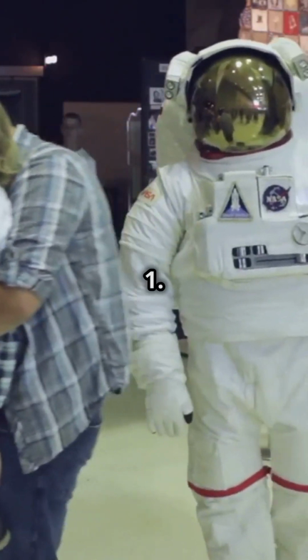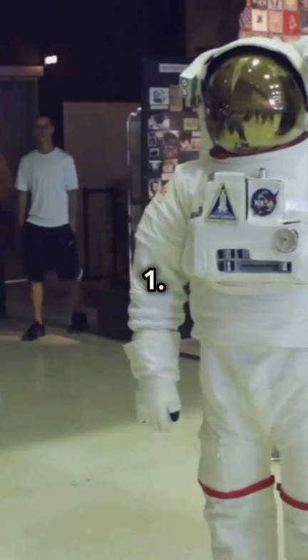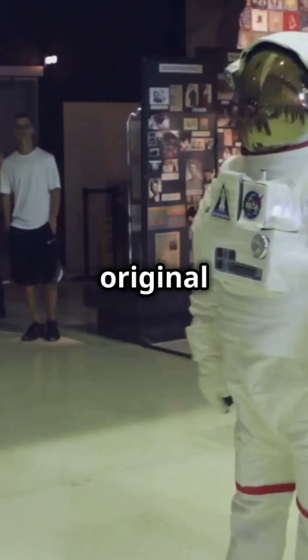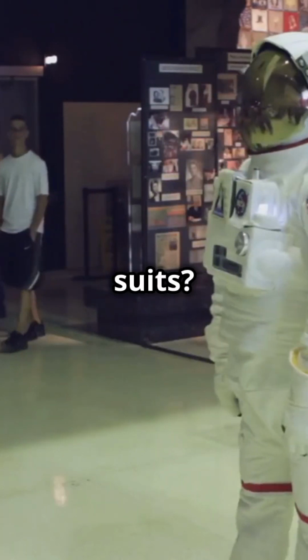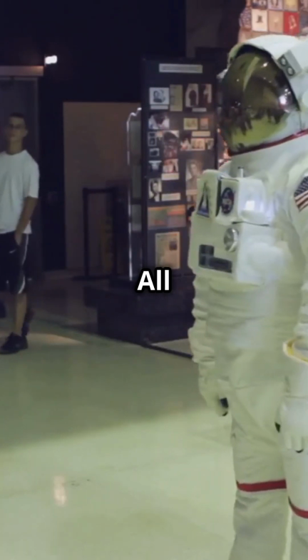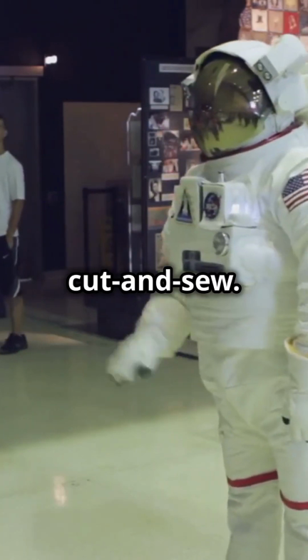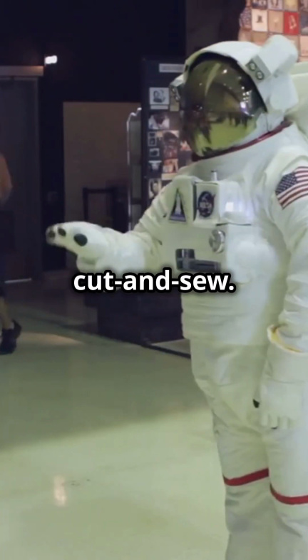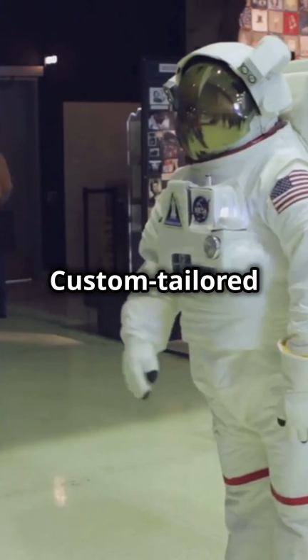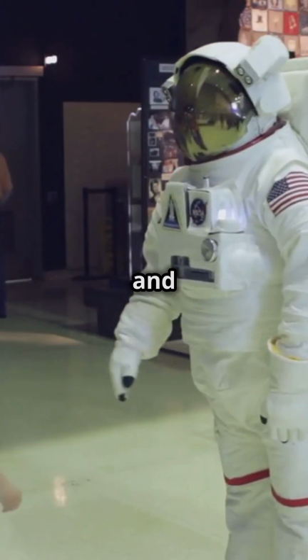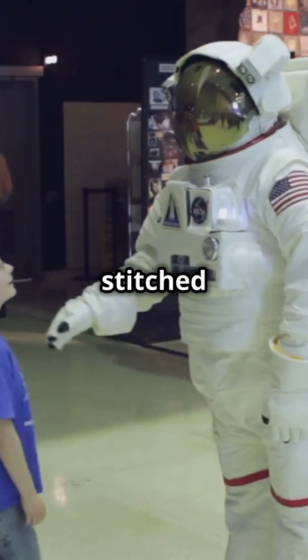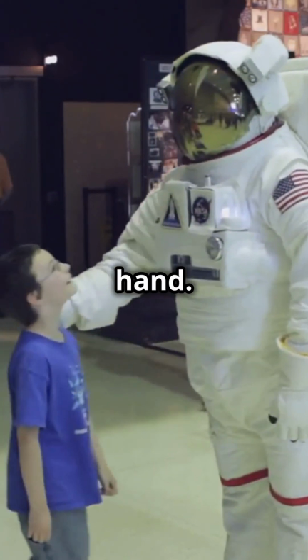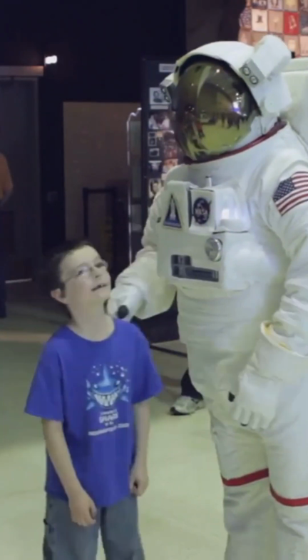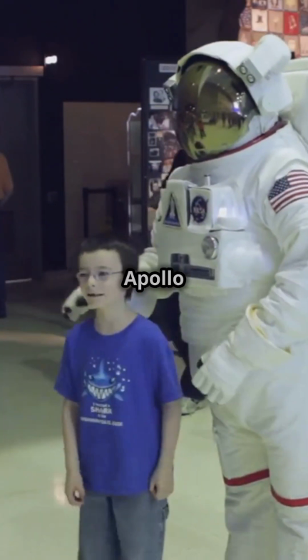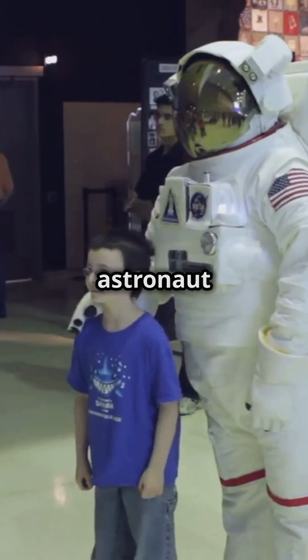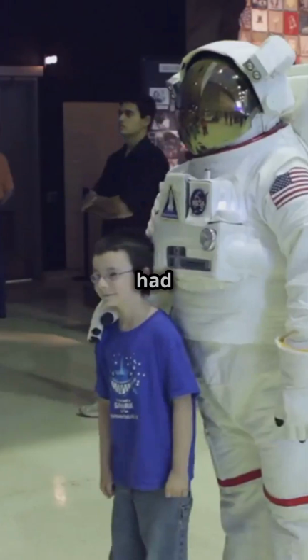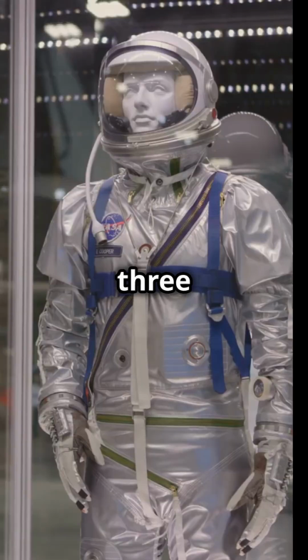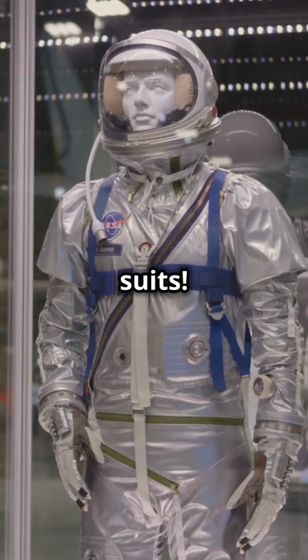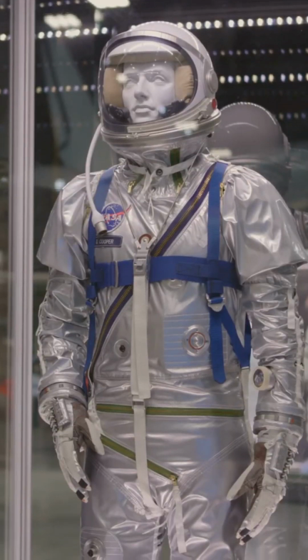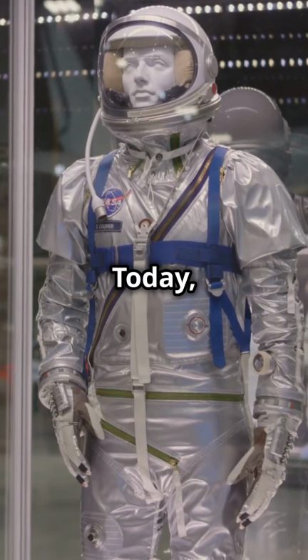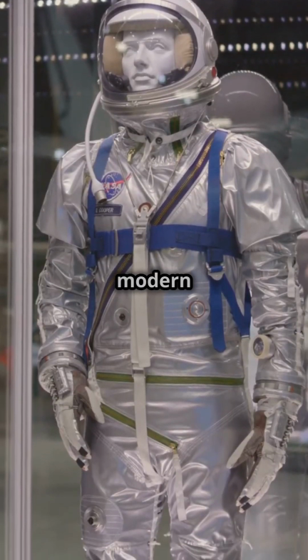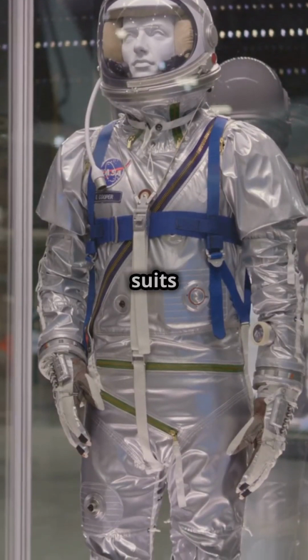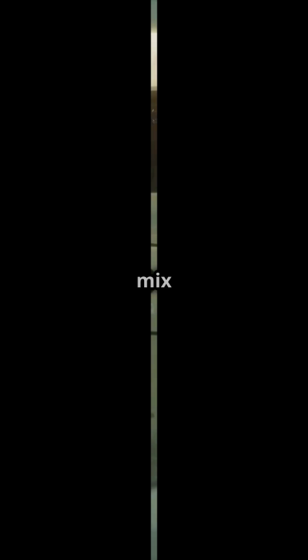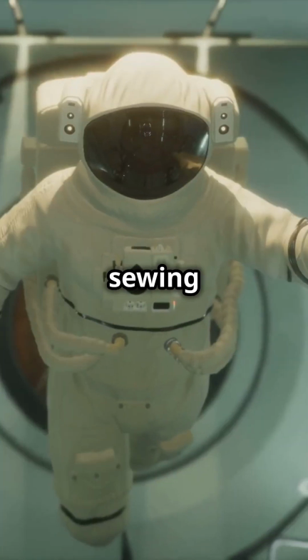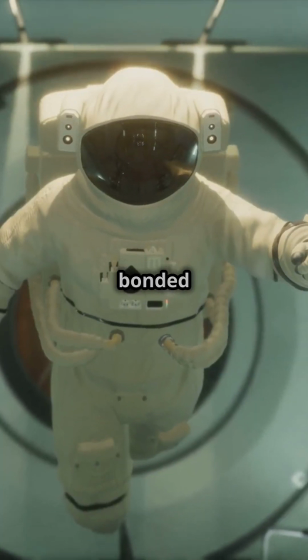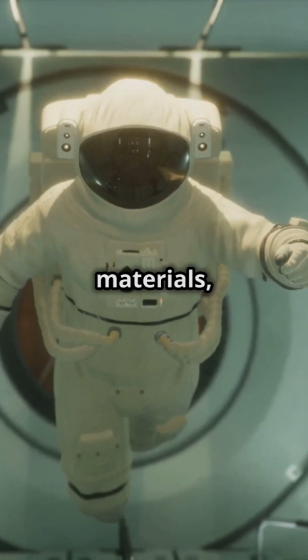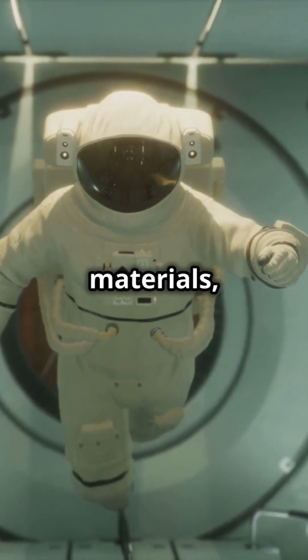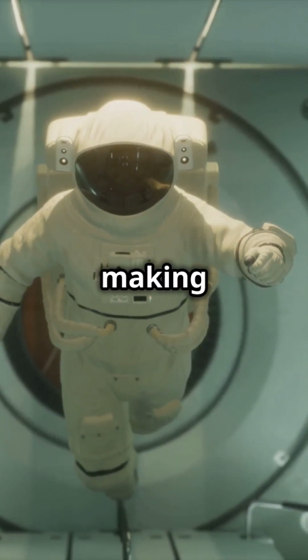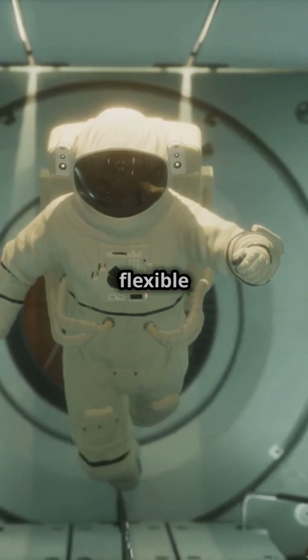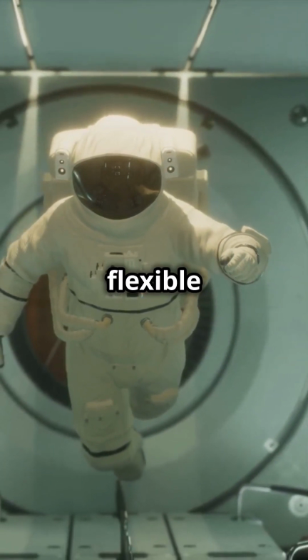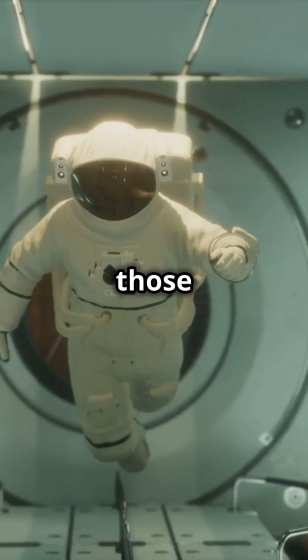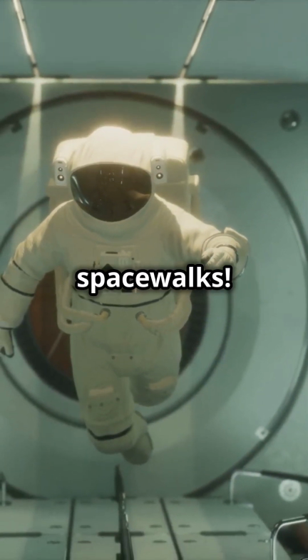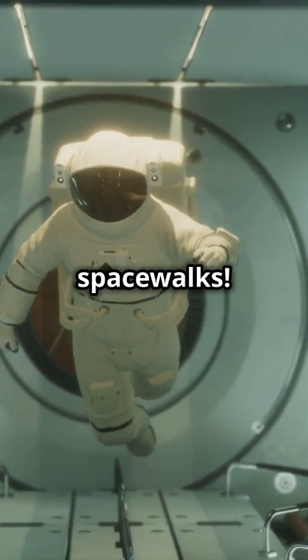The original suits were all cut and sew — custom-tailored and stitched by hand. Each Apollo astronaut had three suits. Today, modern suits are a mix of sewing and bonded materials, making them more flexible for those epic spacewalks.